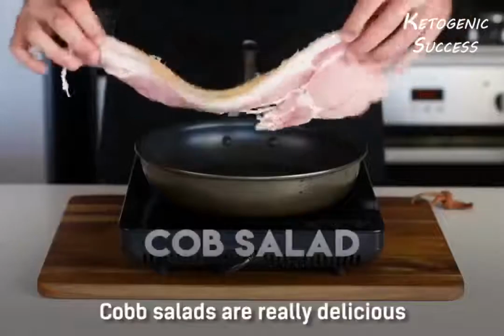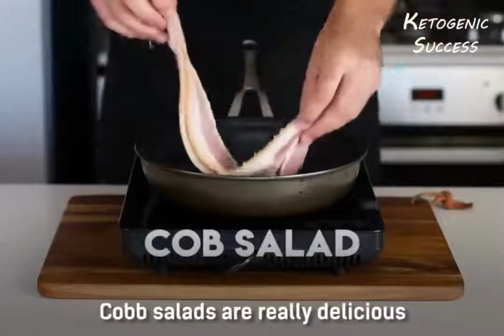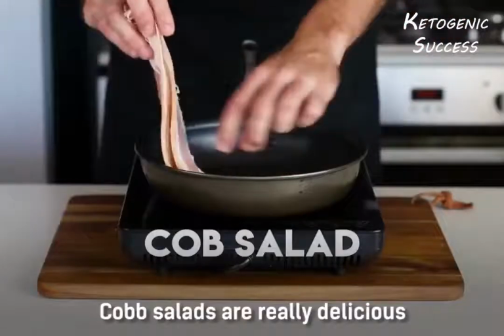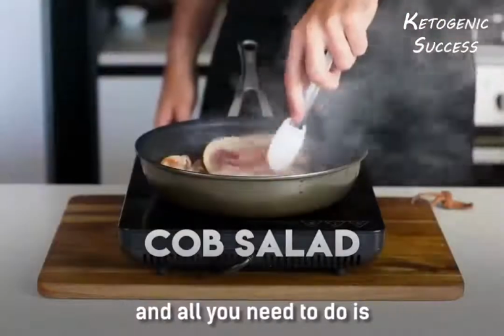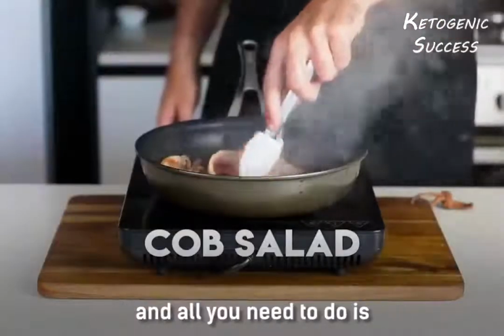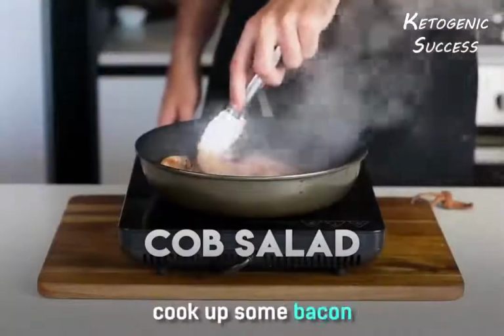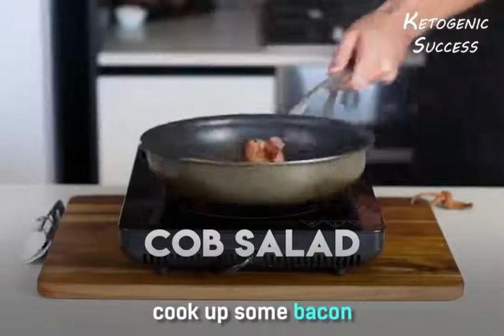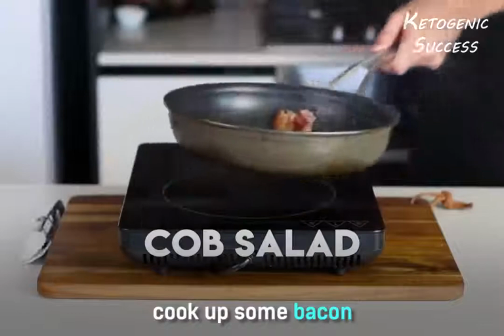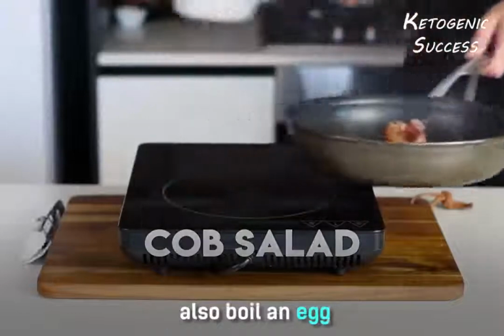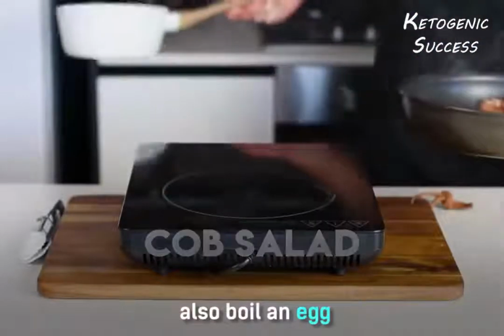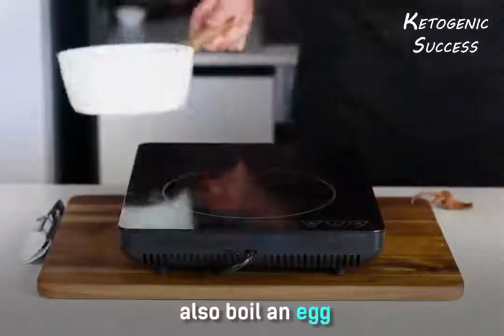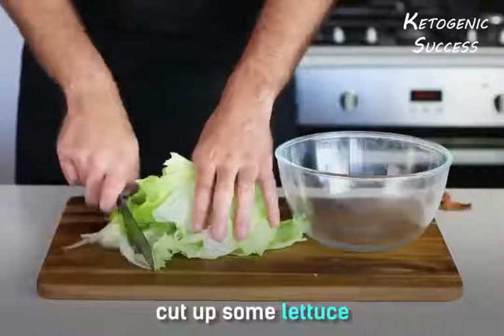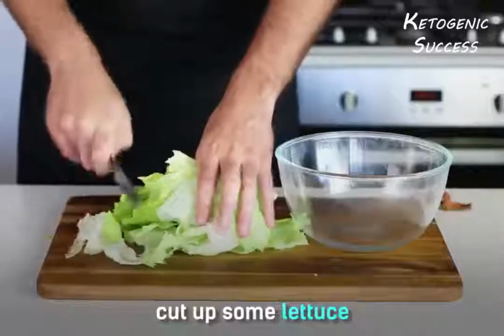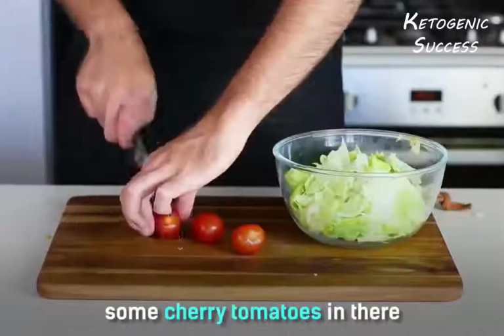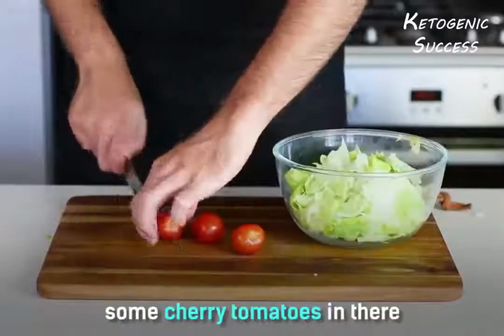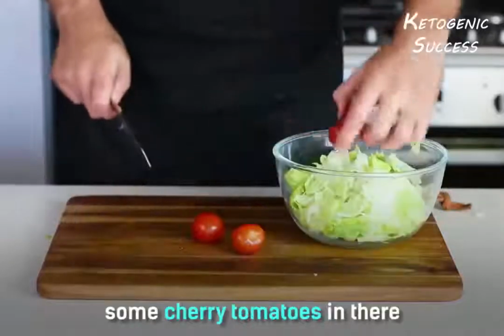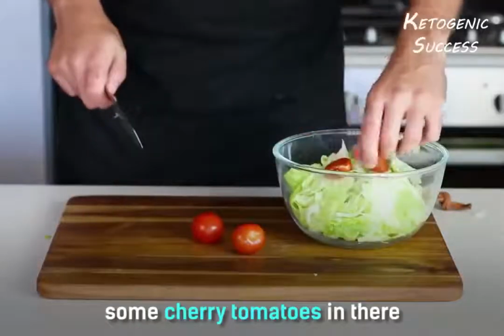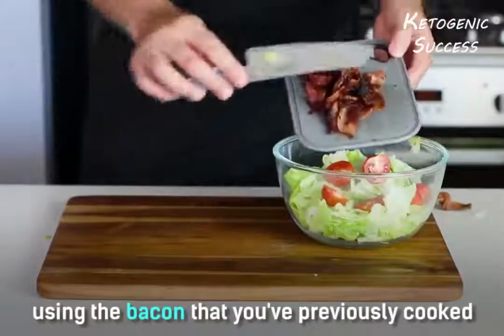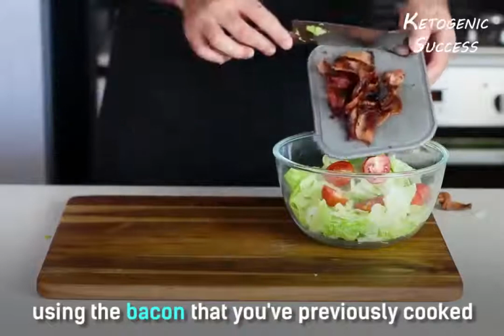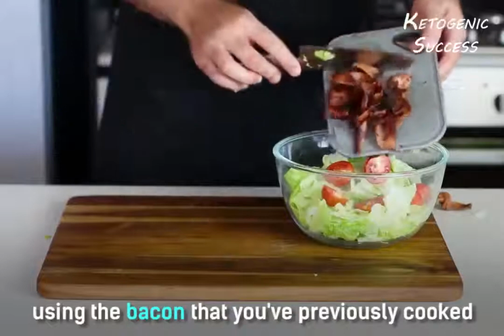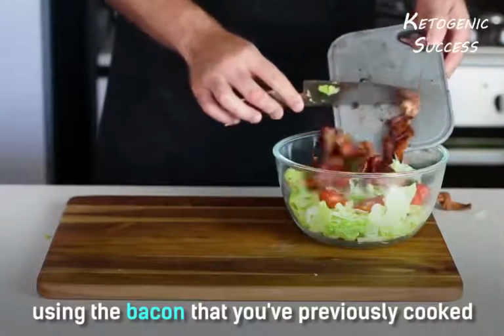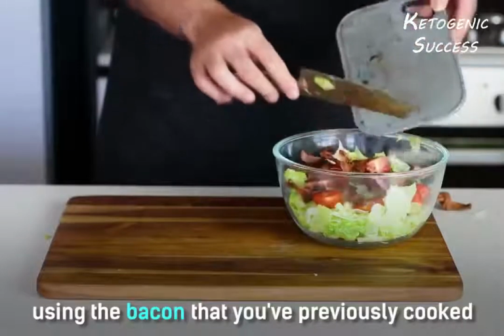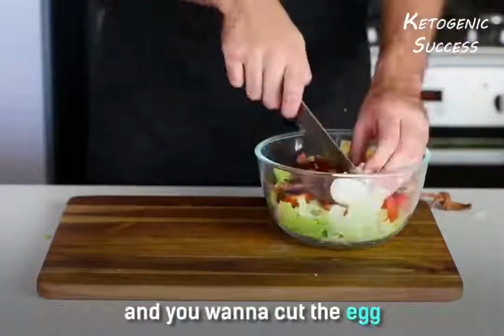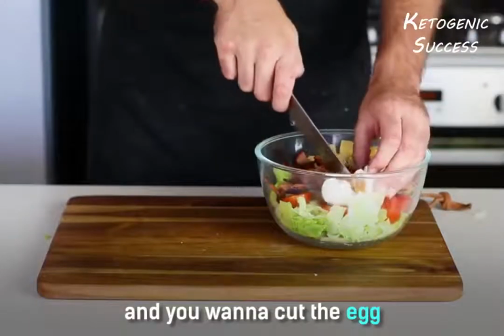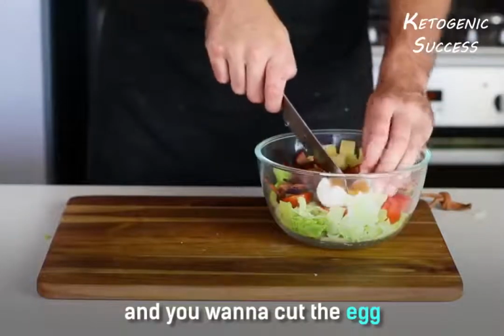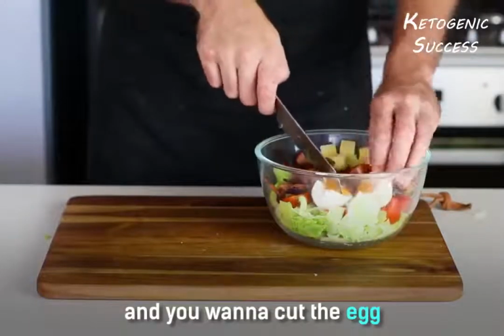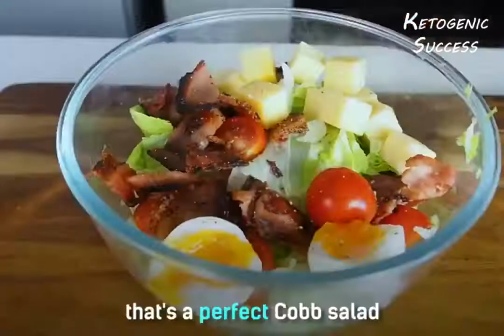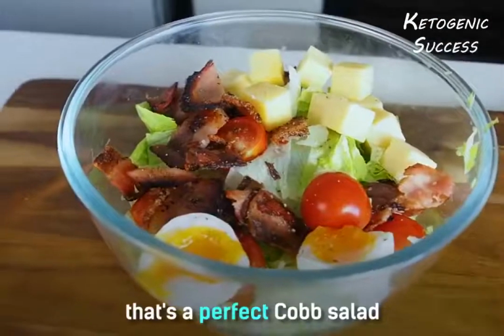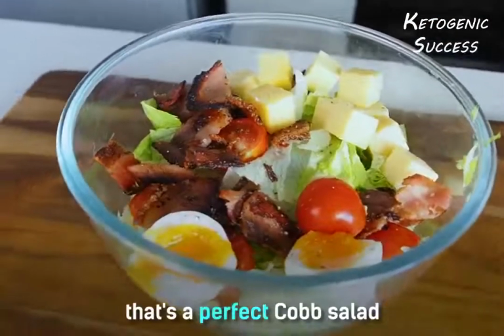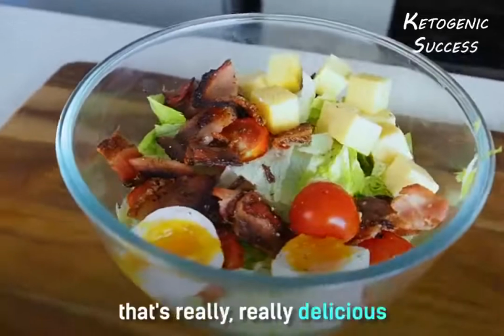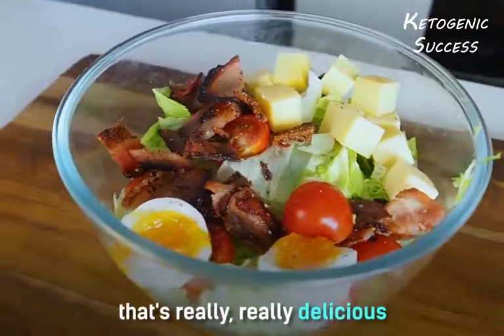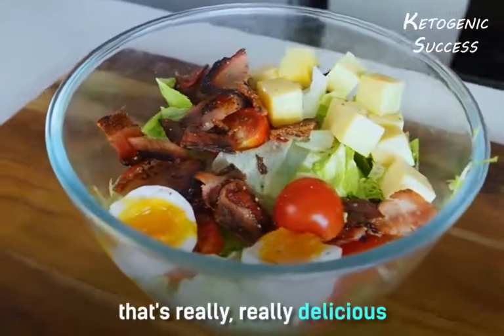Cobb salads are really delicious. All you need to do is cook up some bacon, boil an egg, cut up some lettuce and some cherry tomatoes, use the bacon you've previously cooked, and cut the egg. That's a perfect Cobb salad that's really delicious.